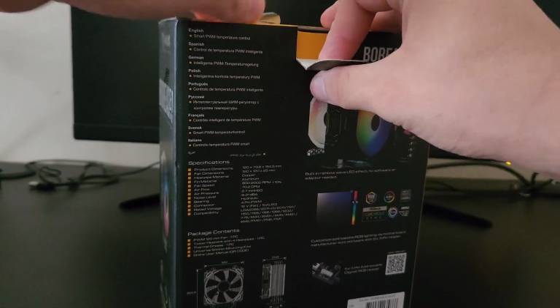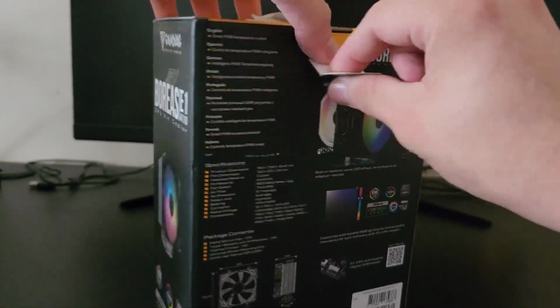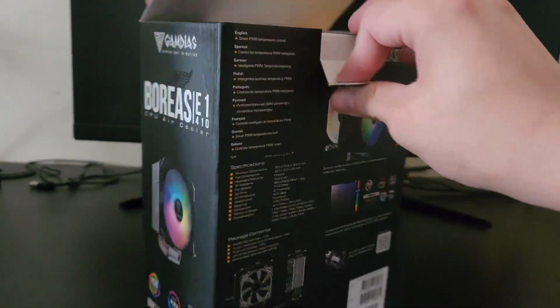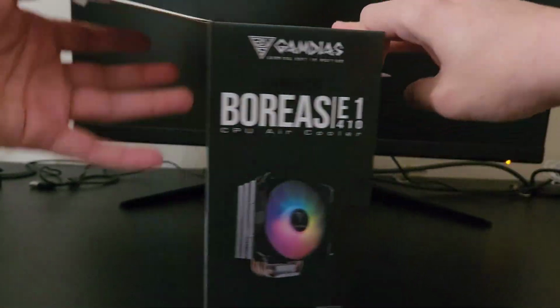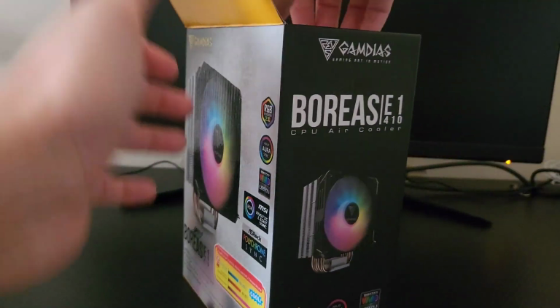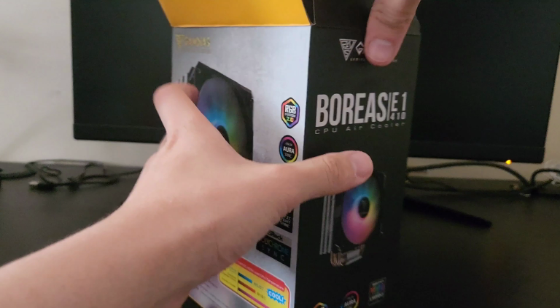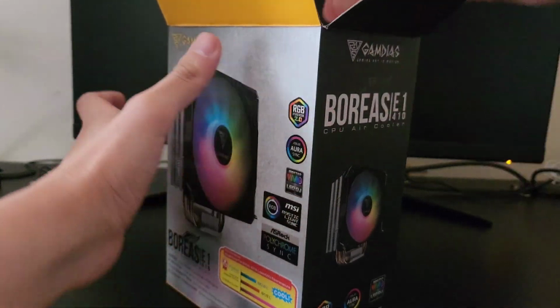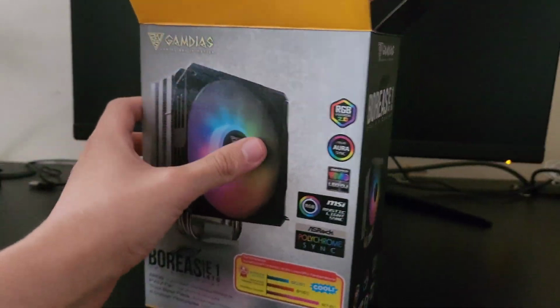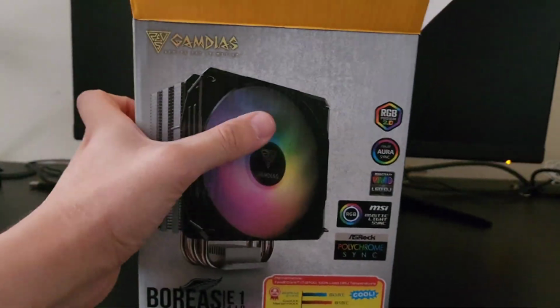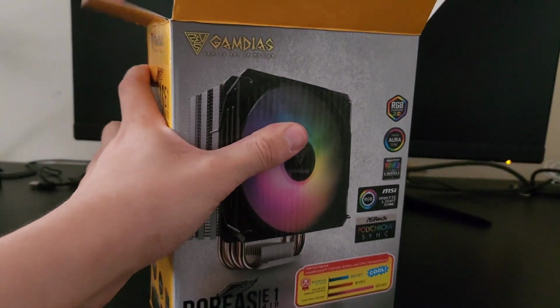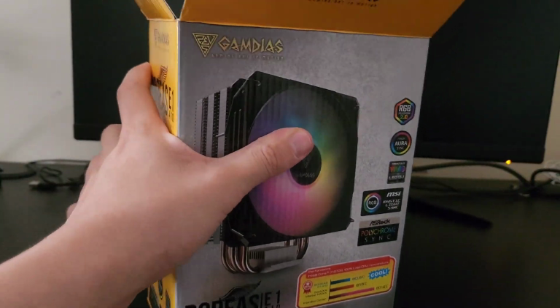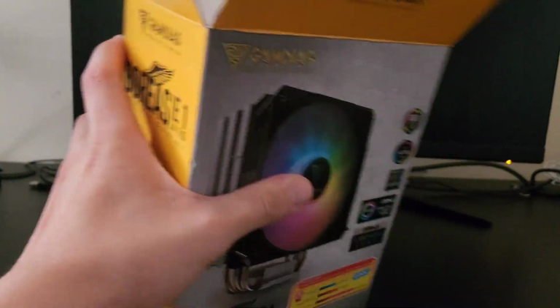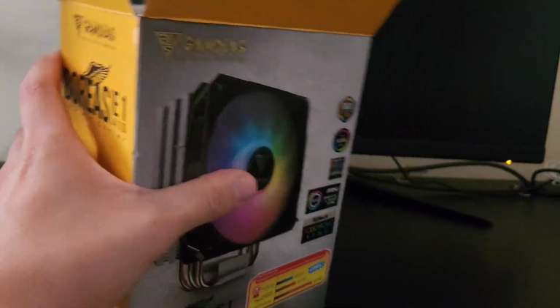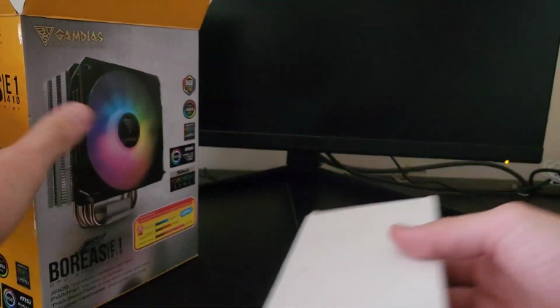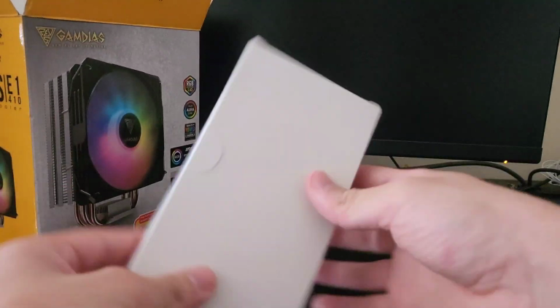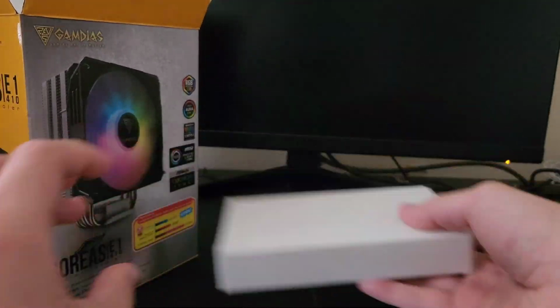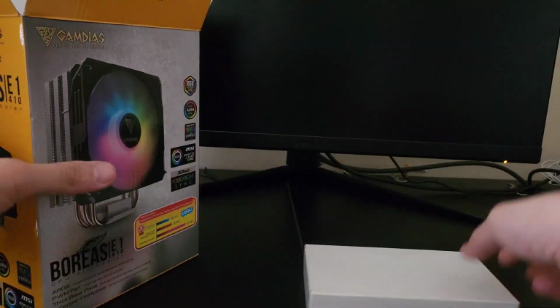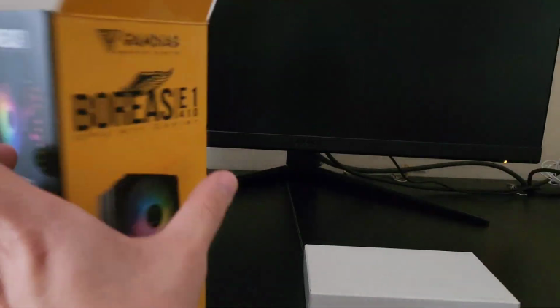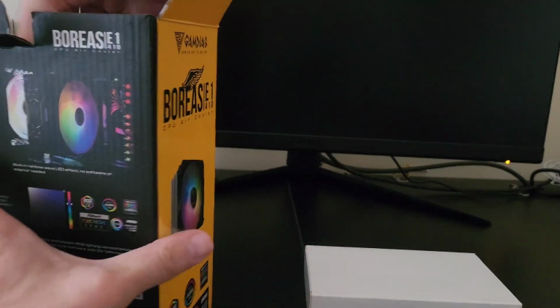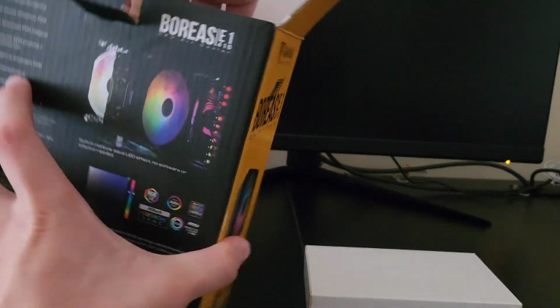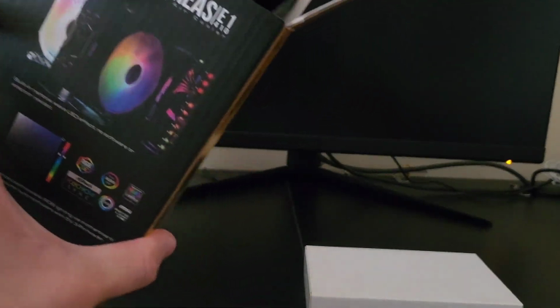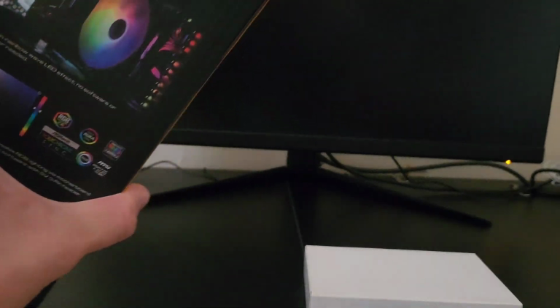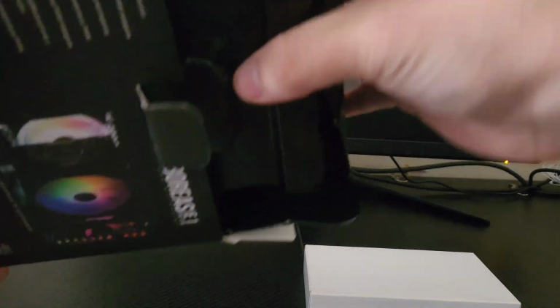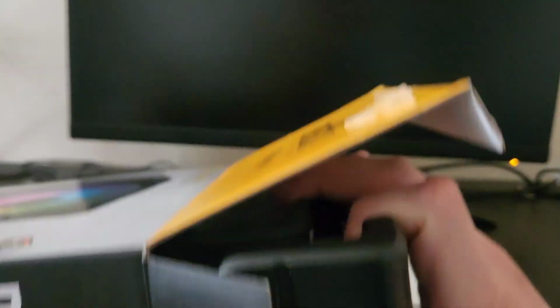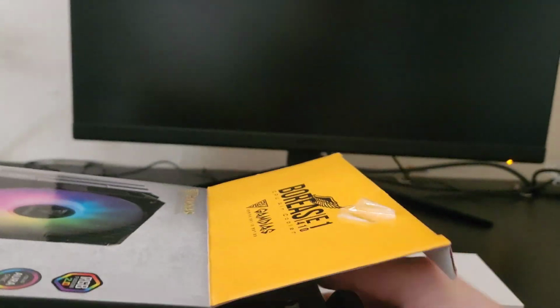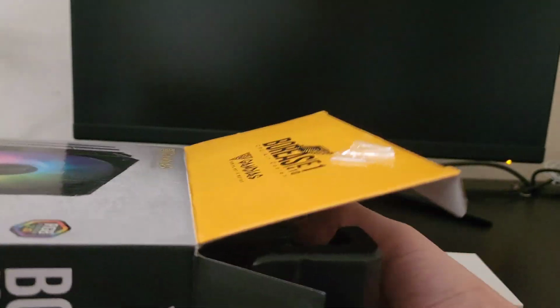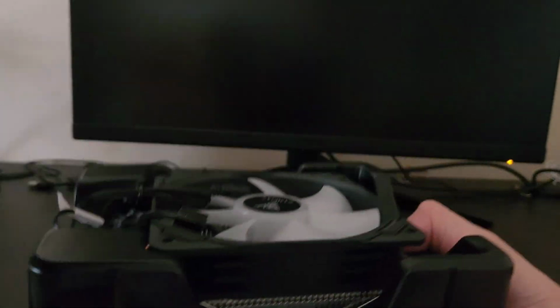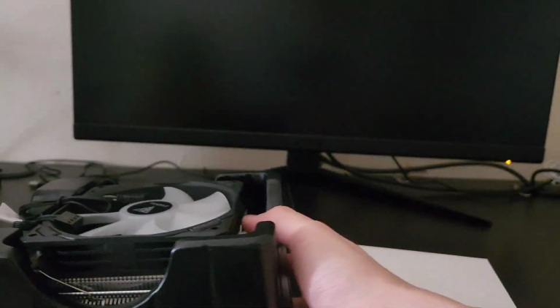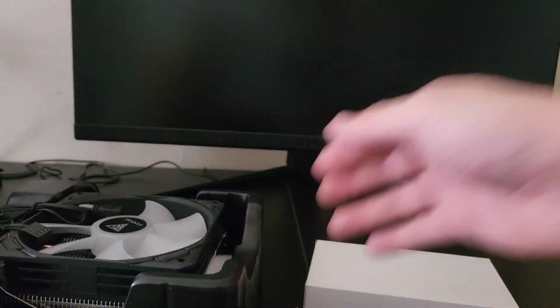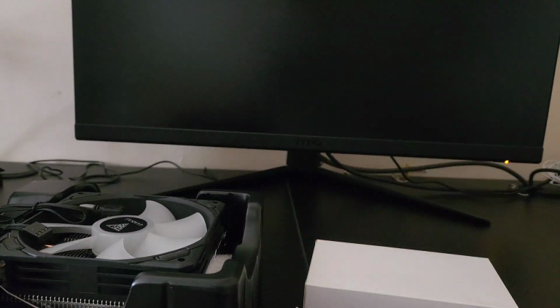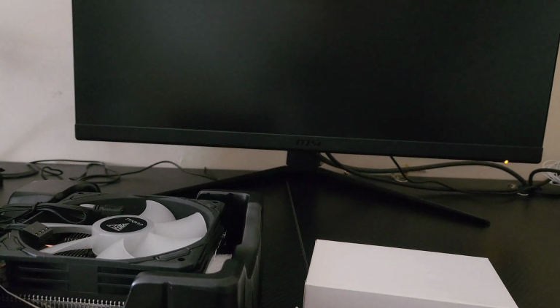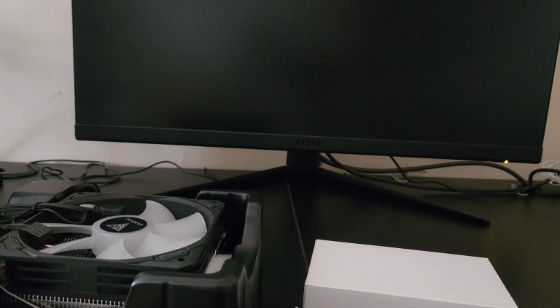I didn't struggle opening the box too much this time. What came inside was actually this little box with the brackets, the mount, and the CPU cooler.